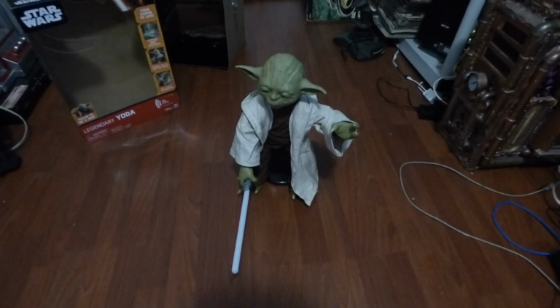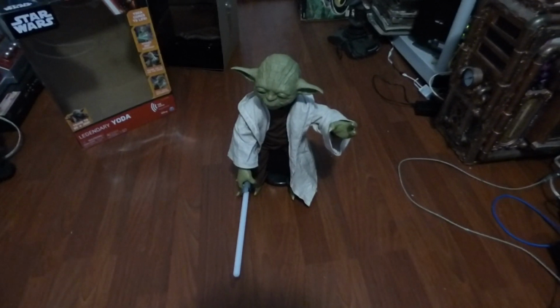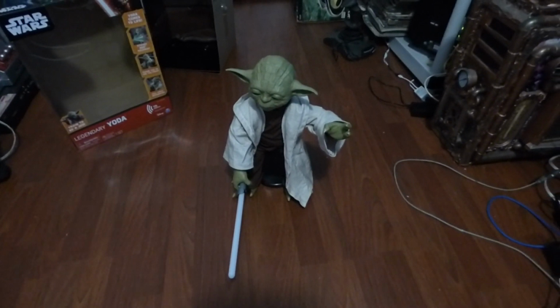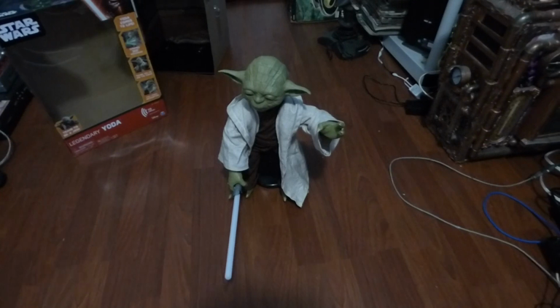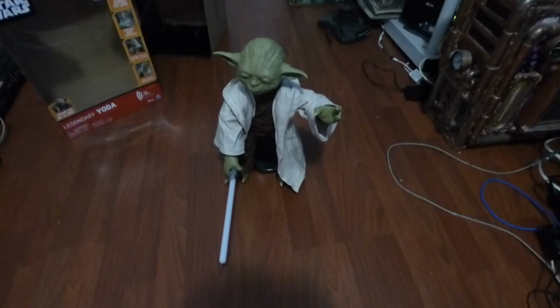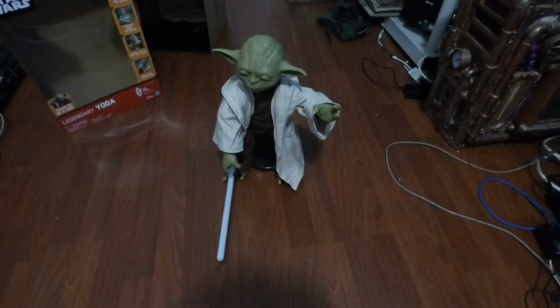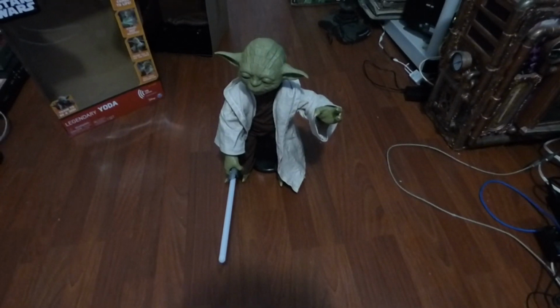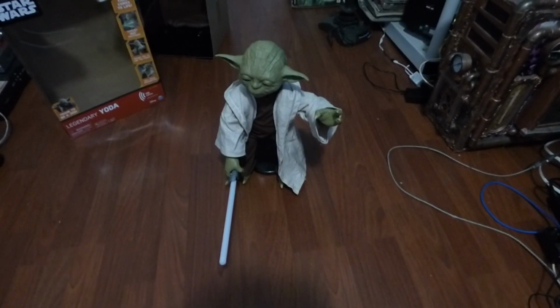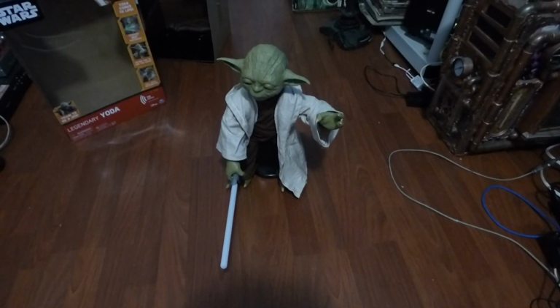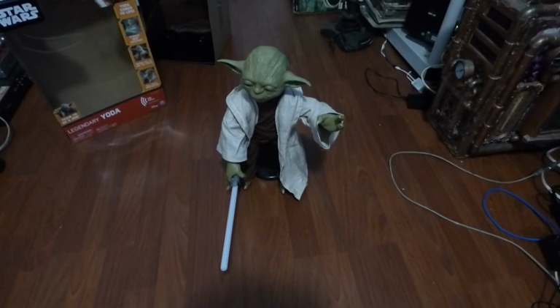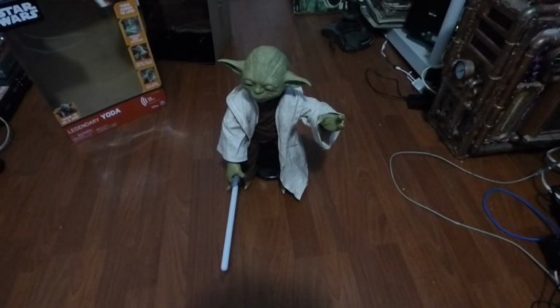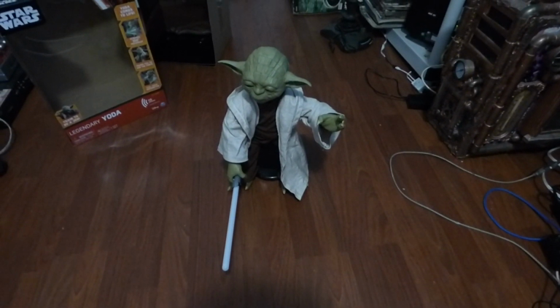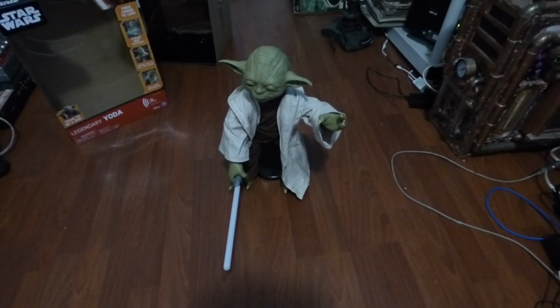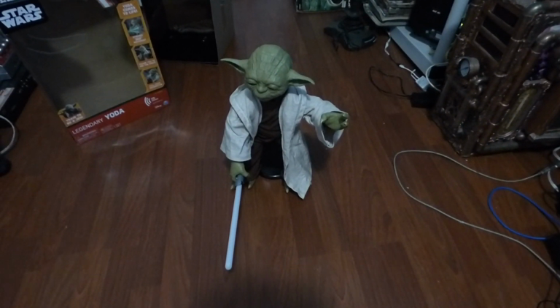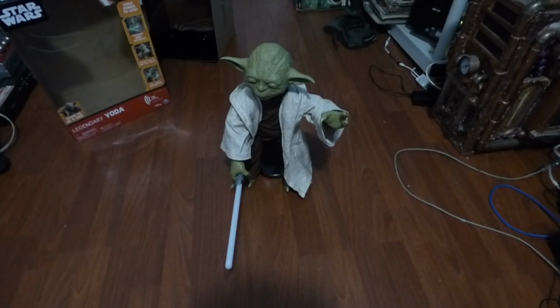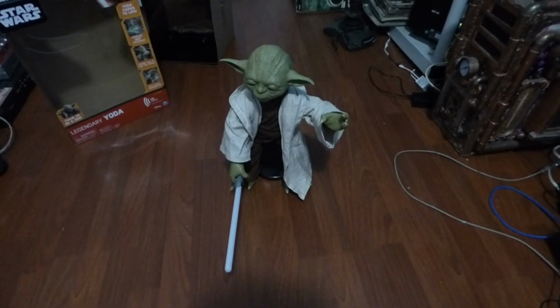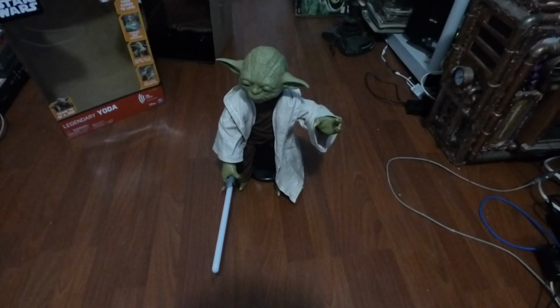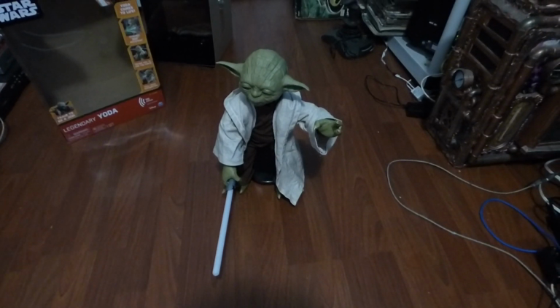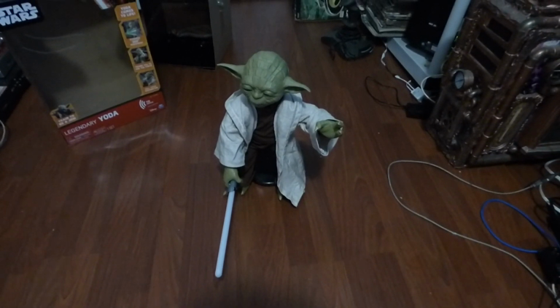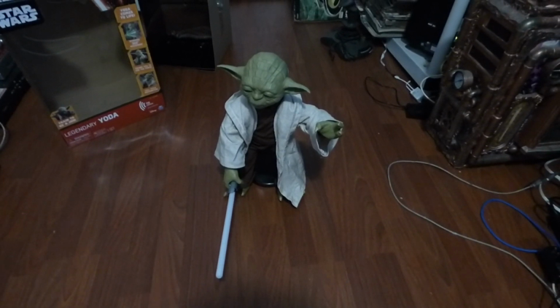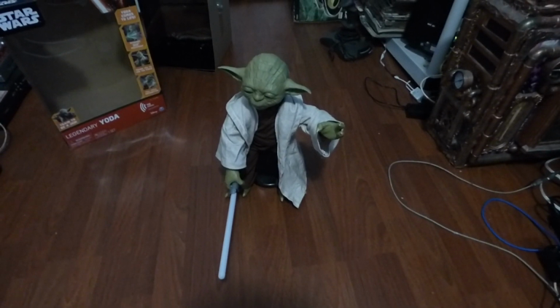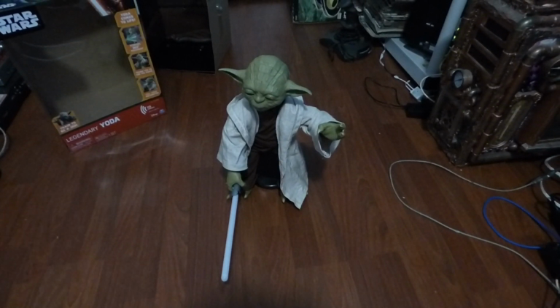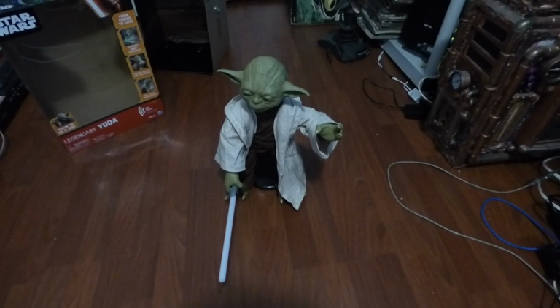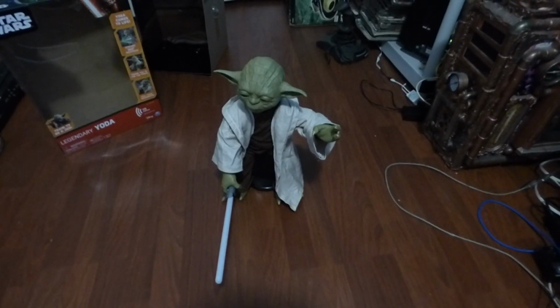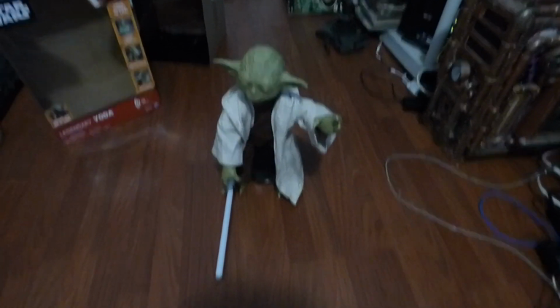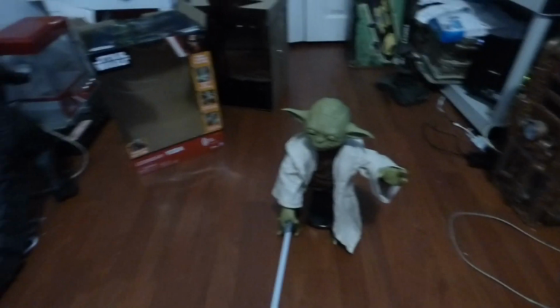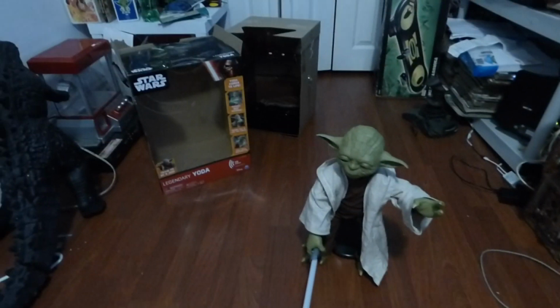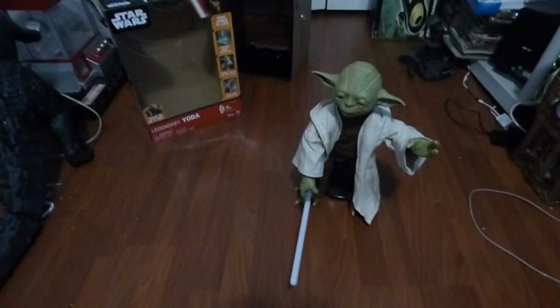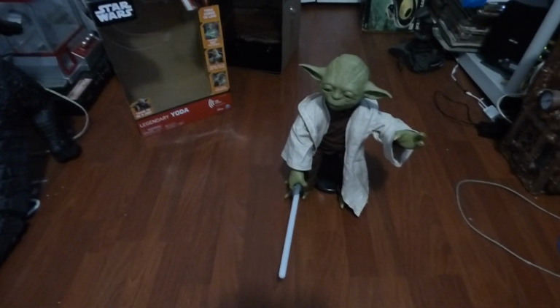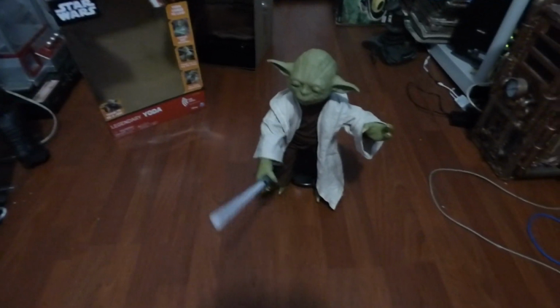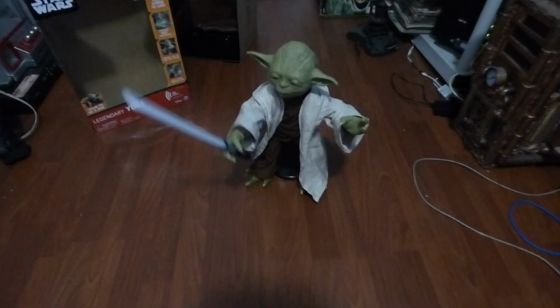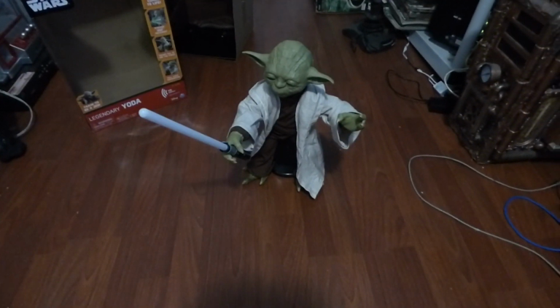So I got this awesome Yoda. I'm a huge Star Wars fan and this has to be one of the coolest things I've ever seen in my entire life. They're about a hundred bucks and this thing does everything.